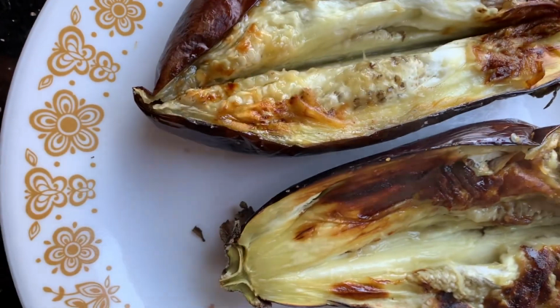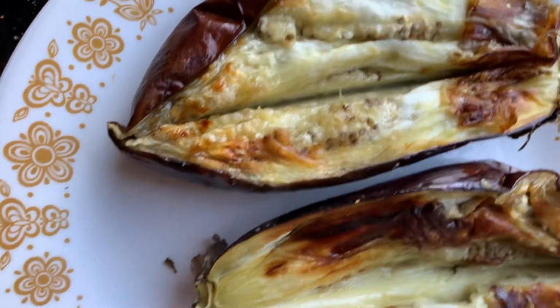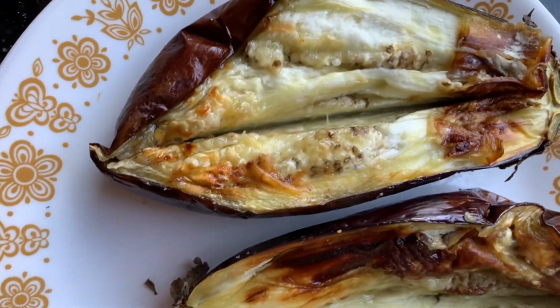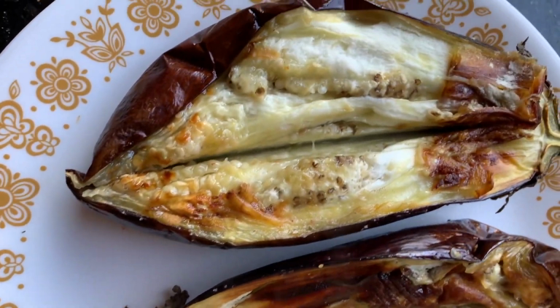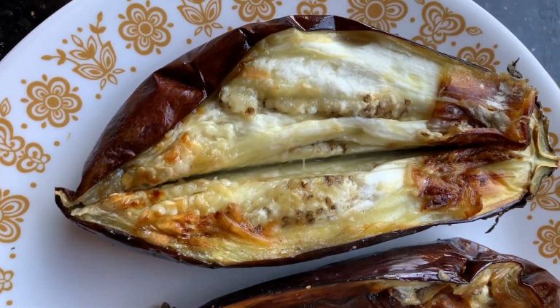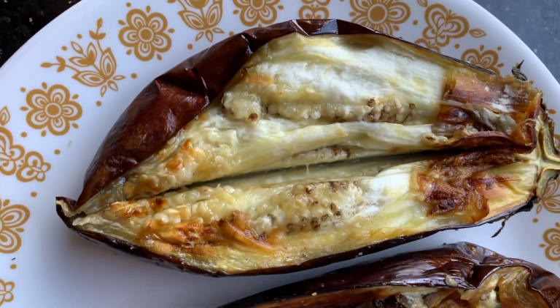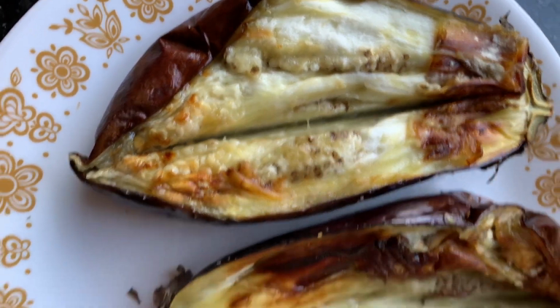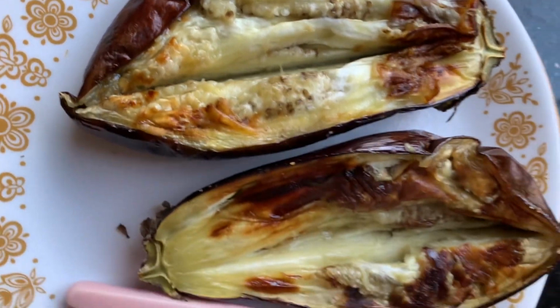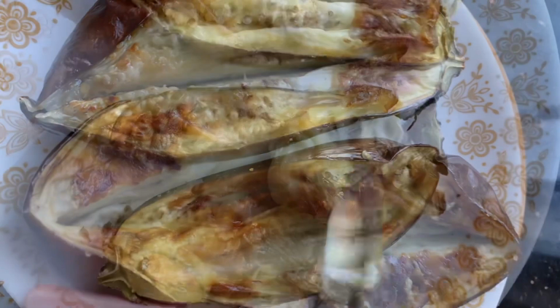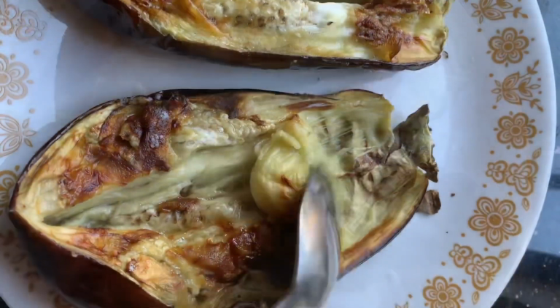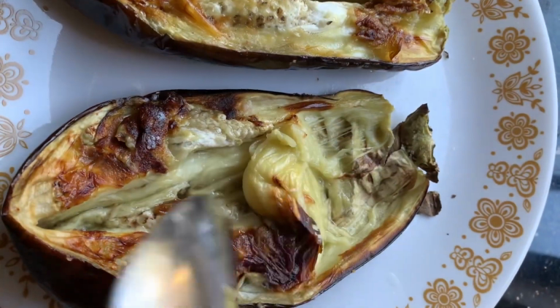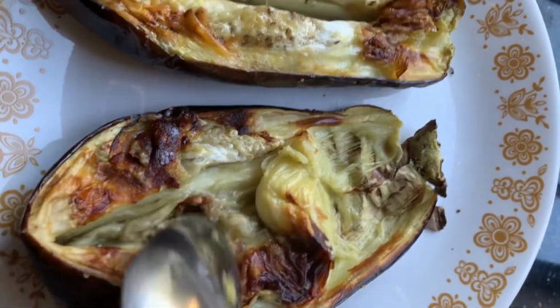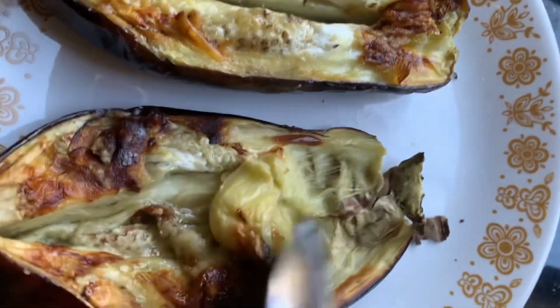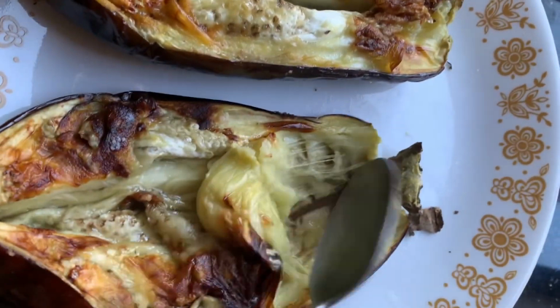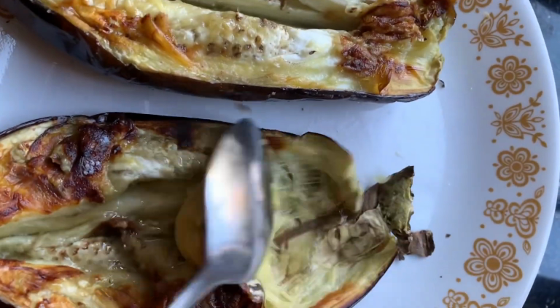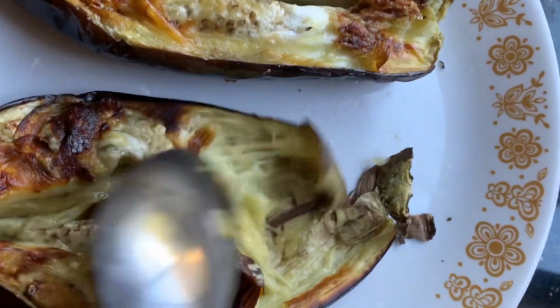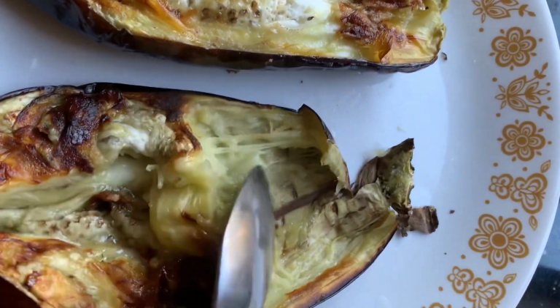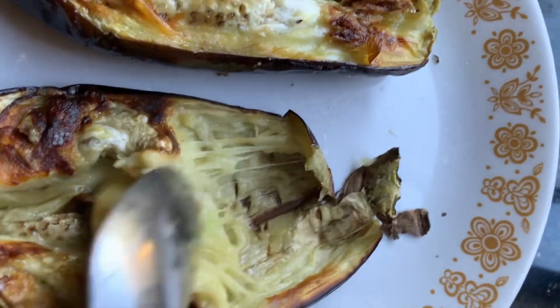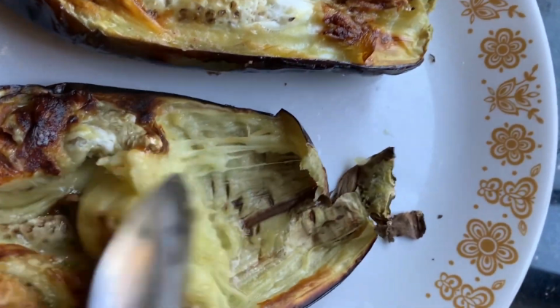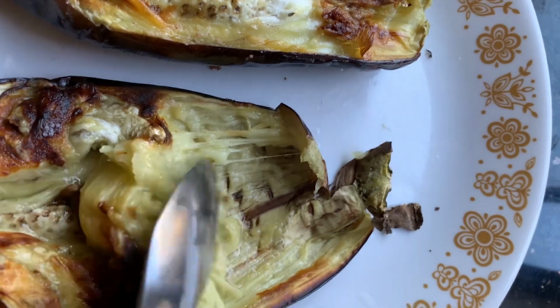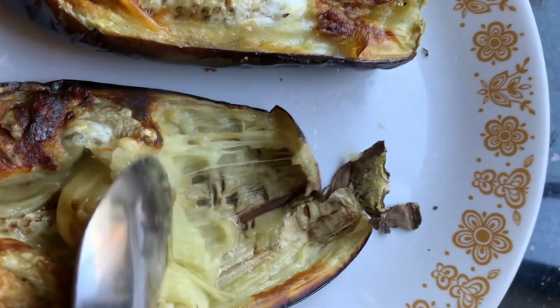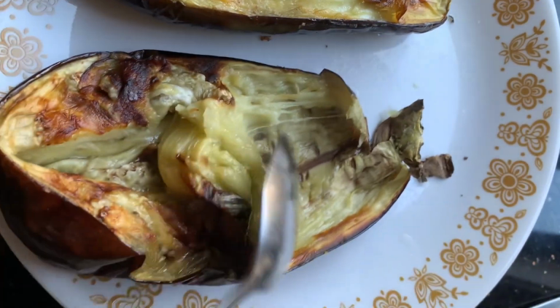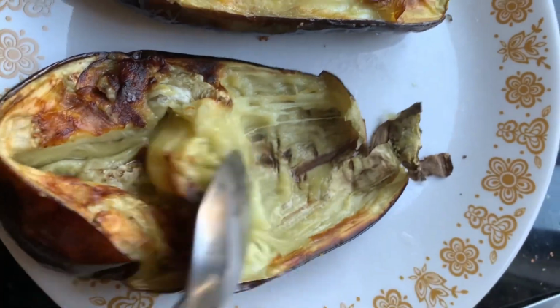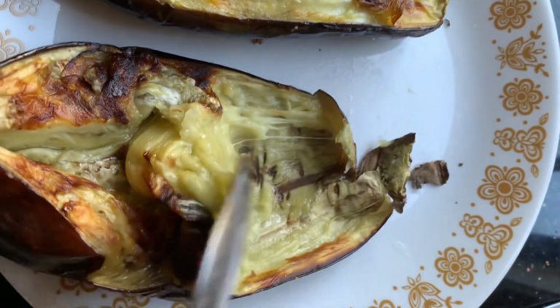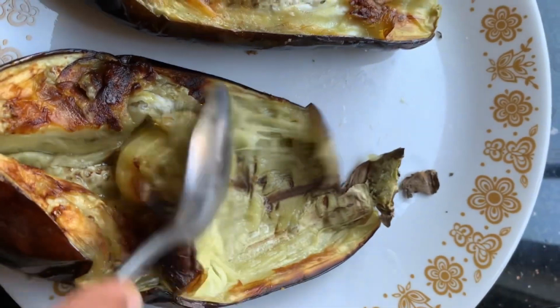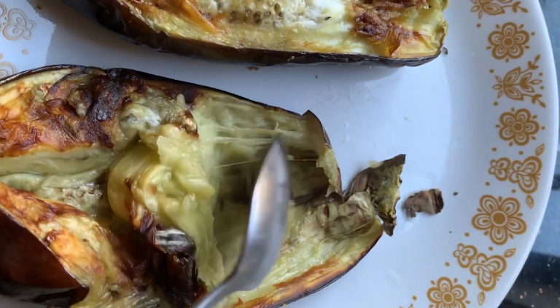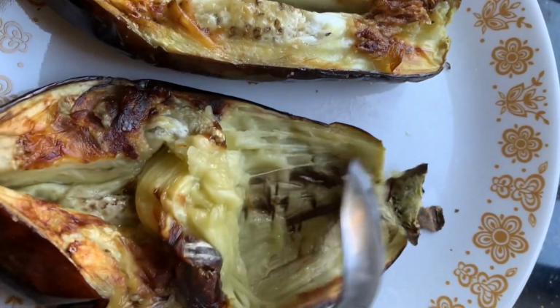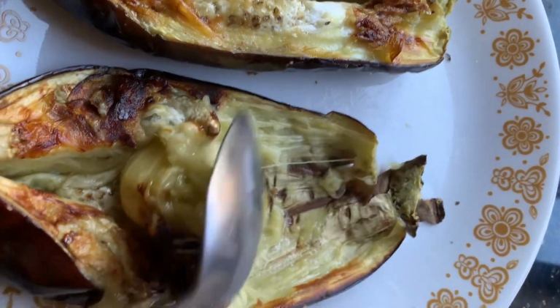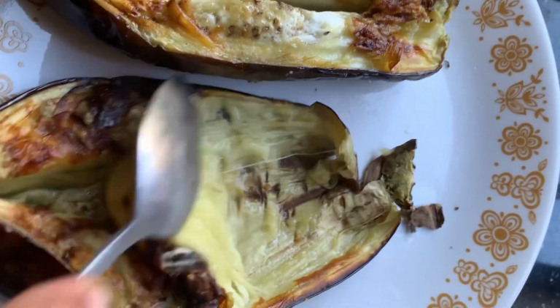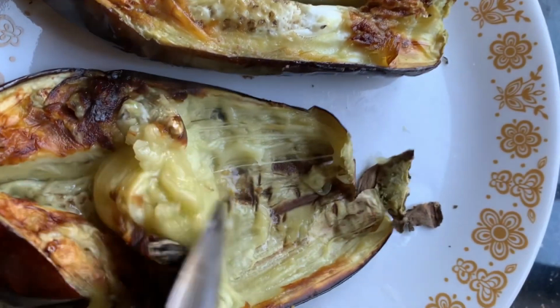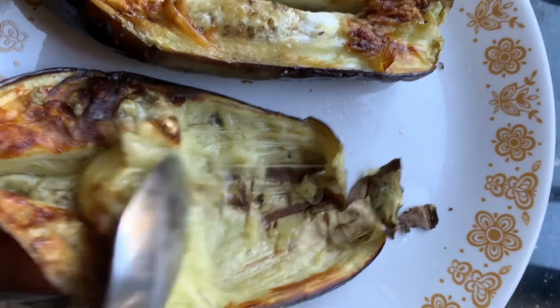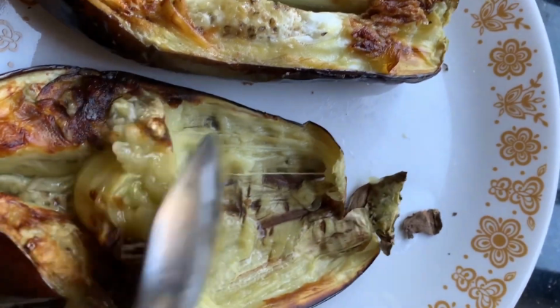Once you get the eggplant, slit them on the flesh side of it. Then after that, use the spoon to scrape the meat away from the skin.